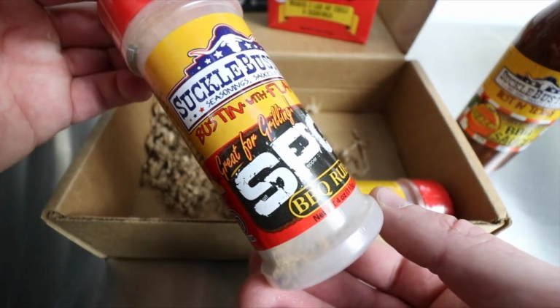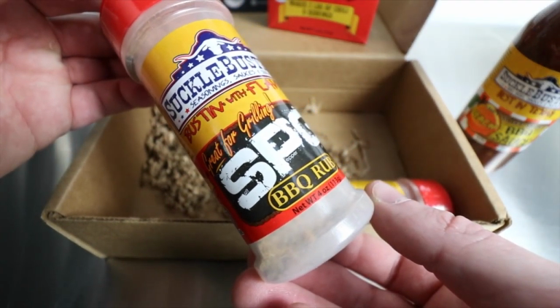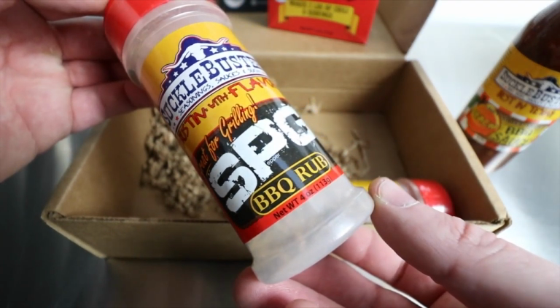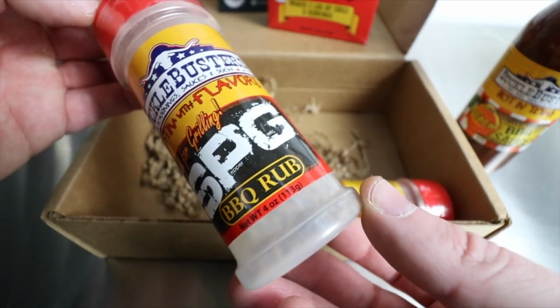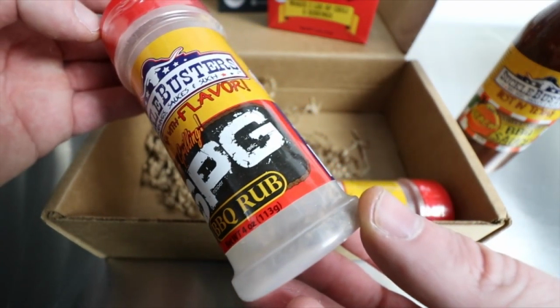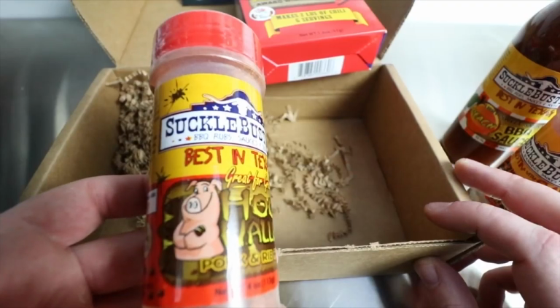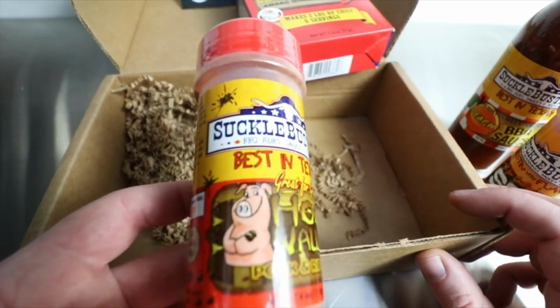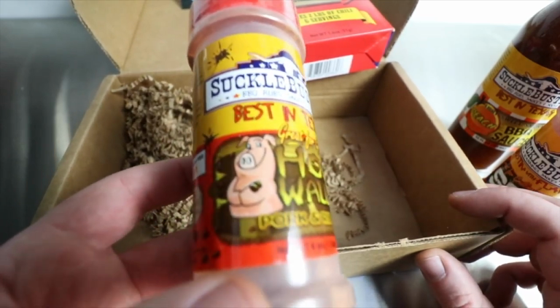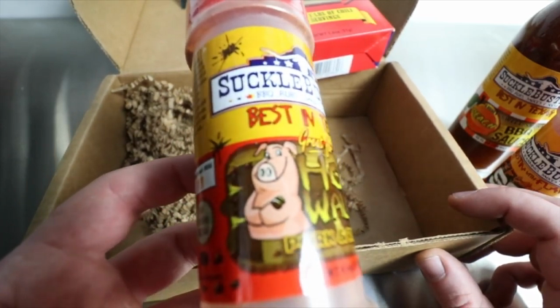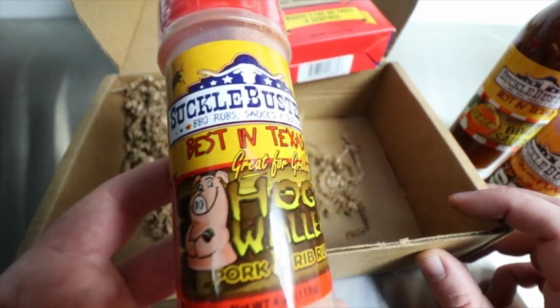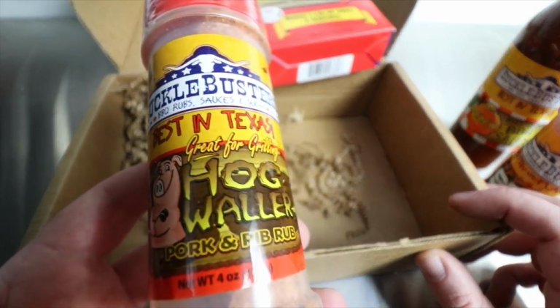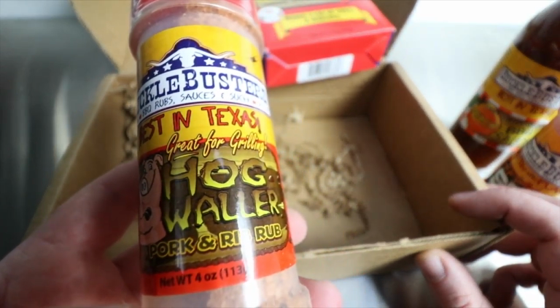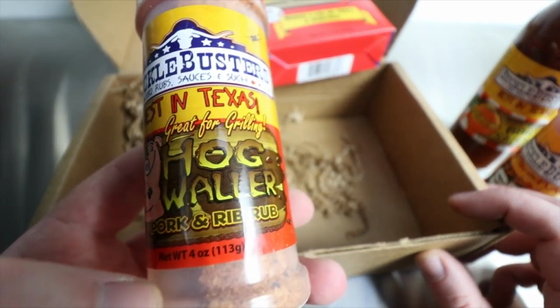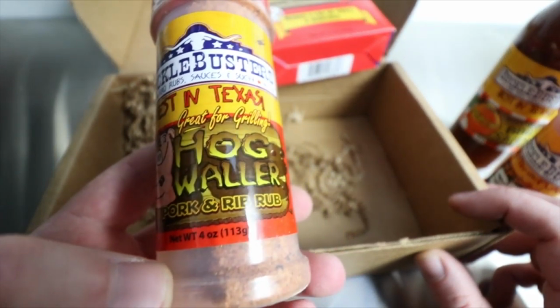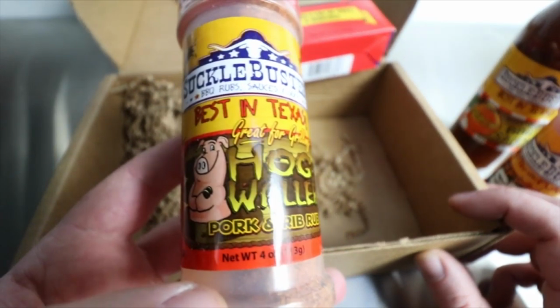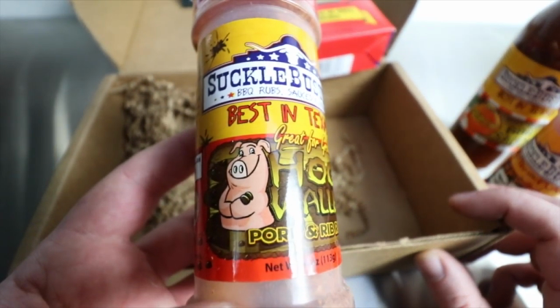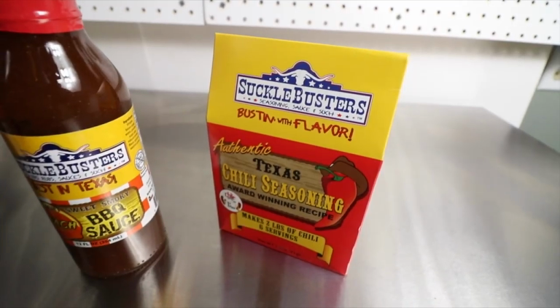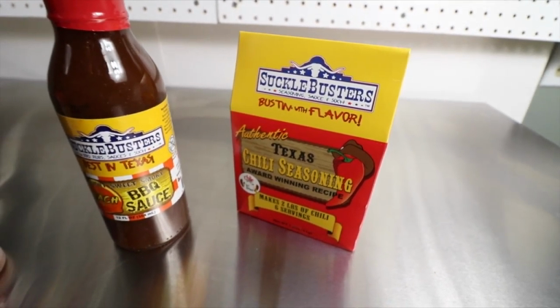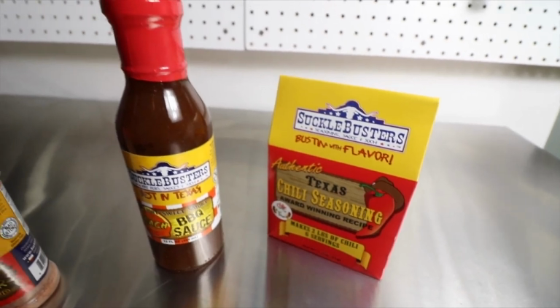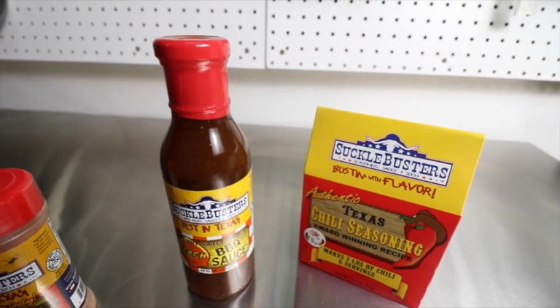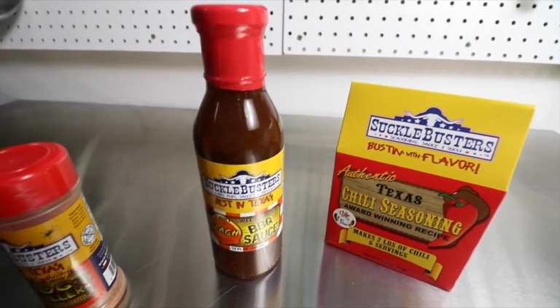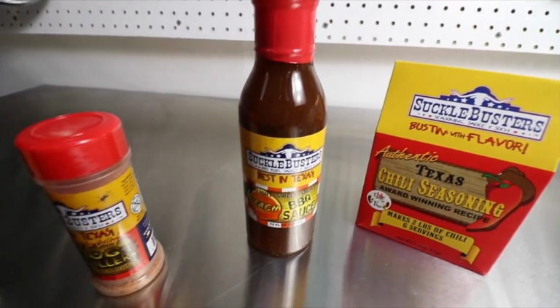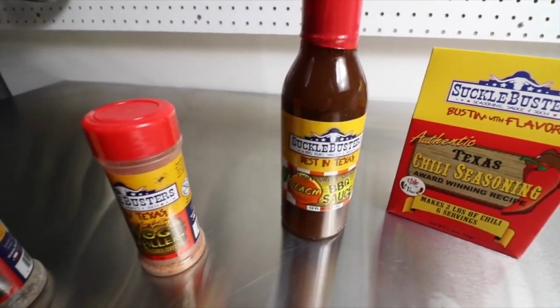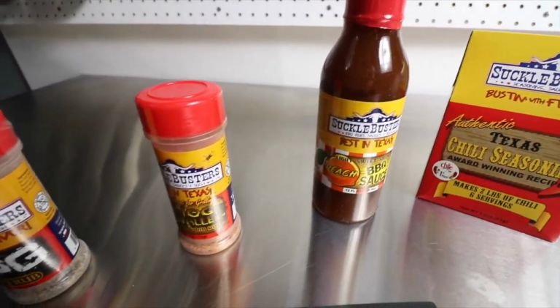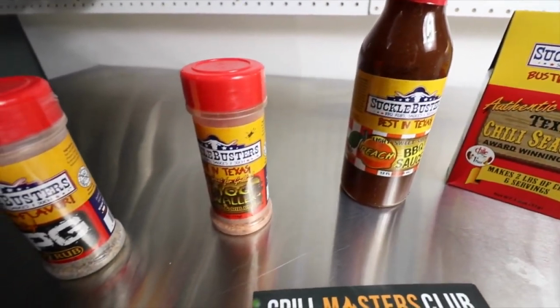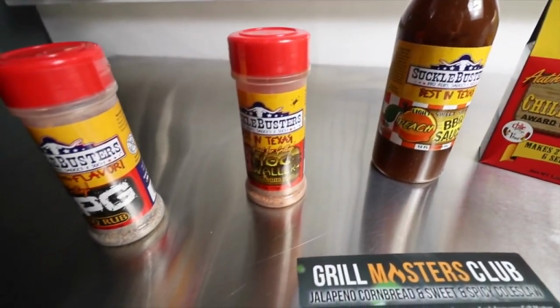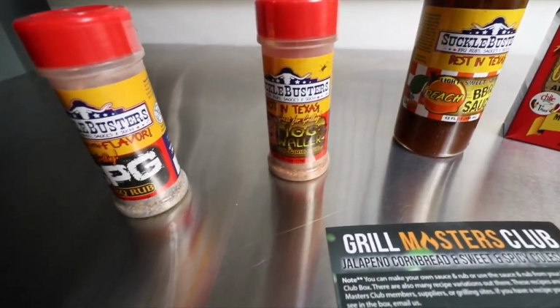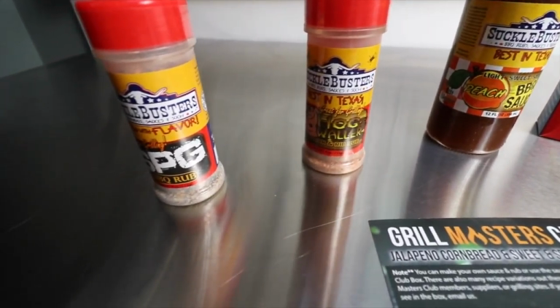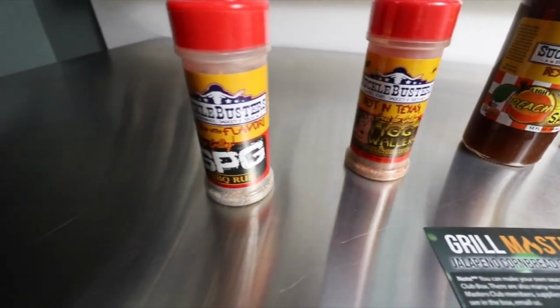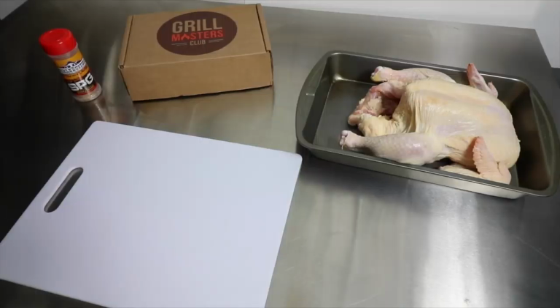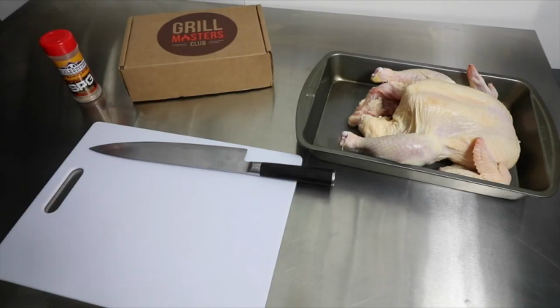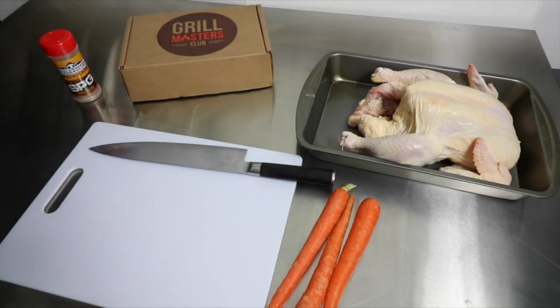This box came with two spice rubs — one called SPG and the other called Hog Waller — a peach barbecue sauce, and a chili seasoning kit. I actually used them all. Follow along and see what I made.